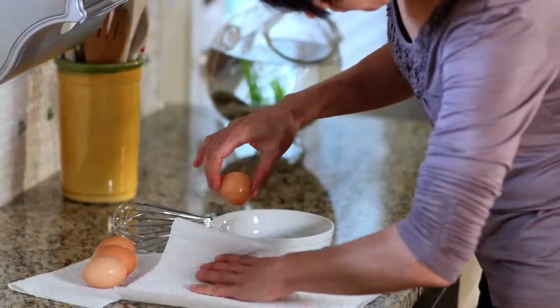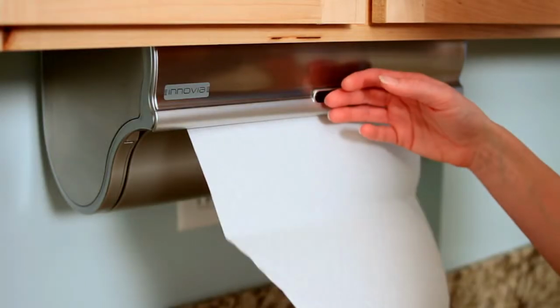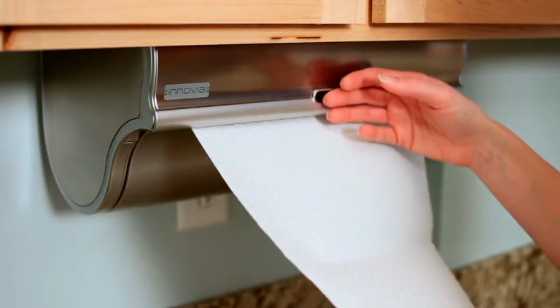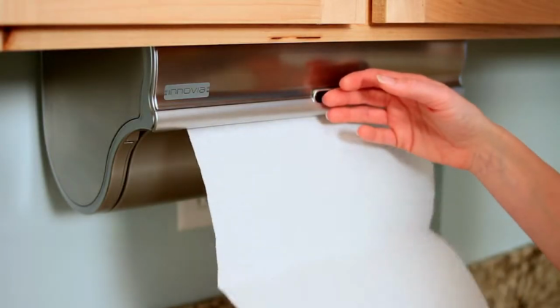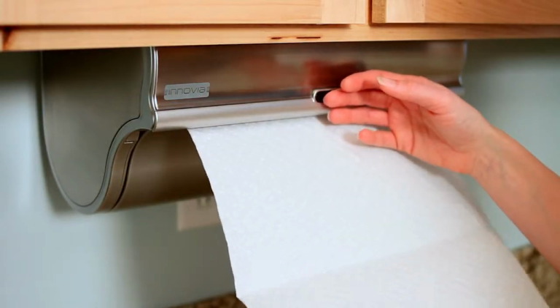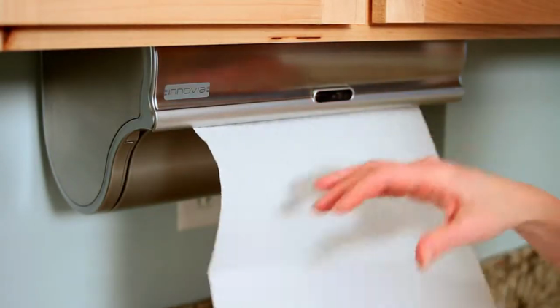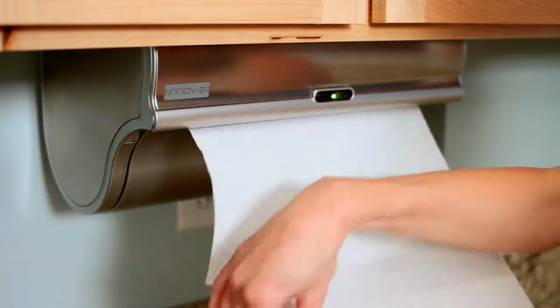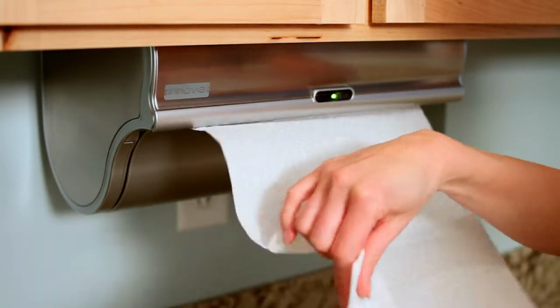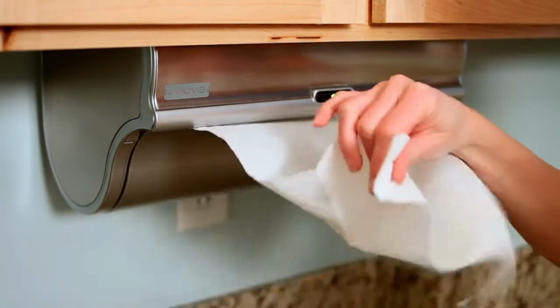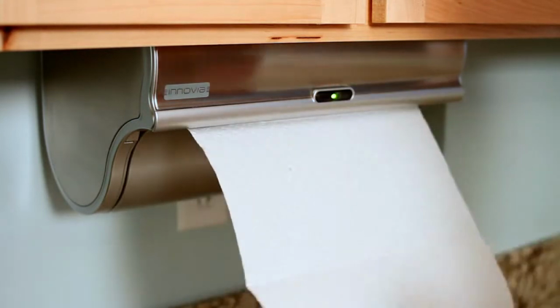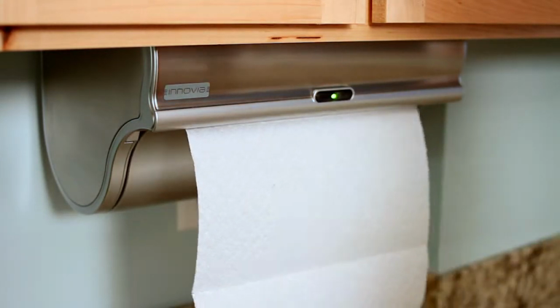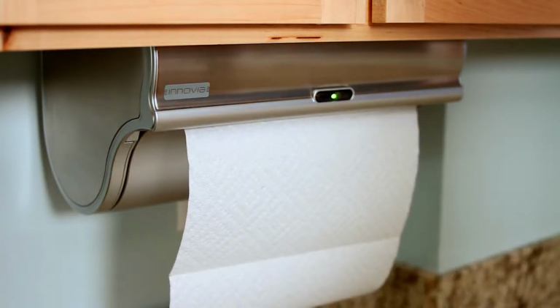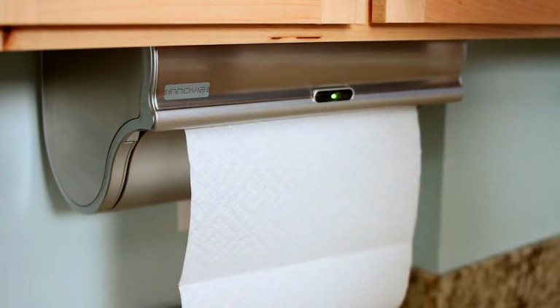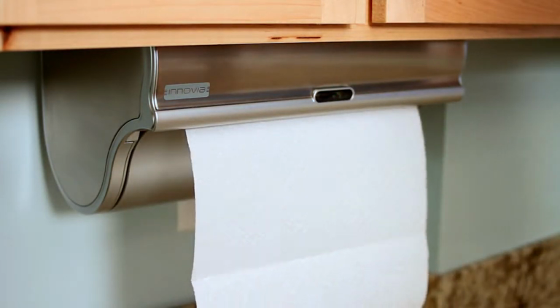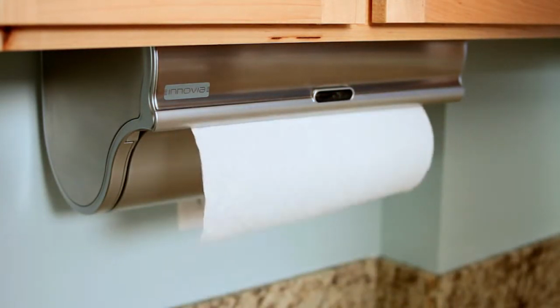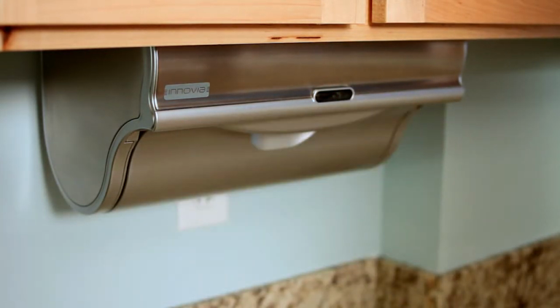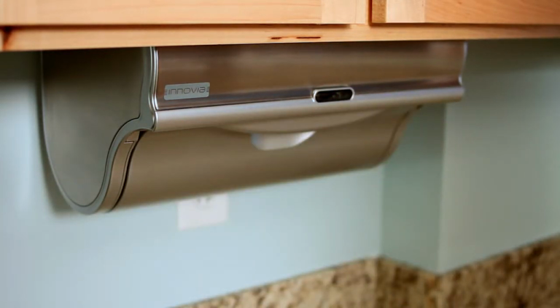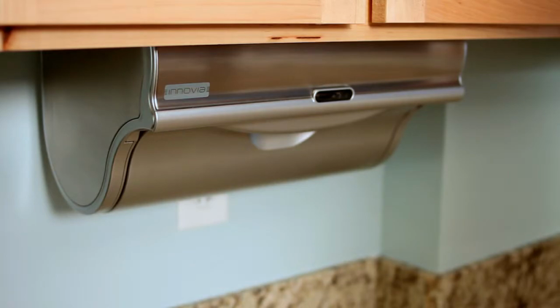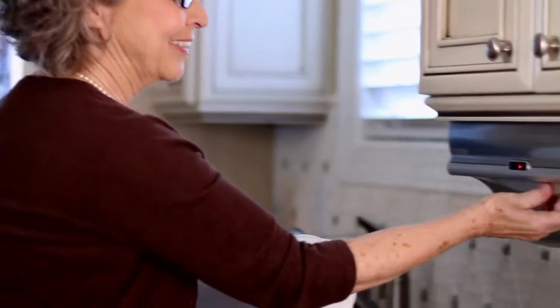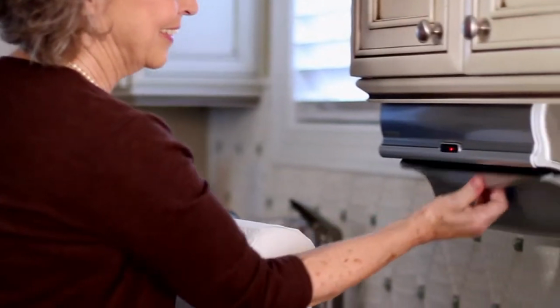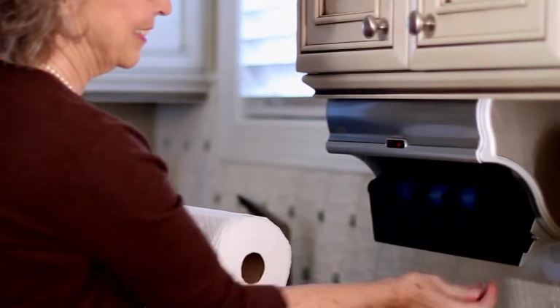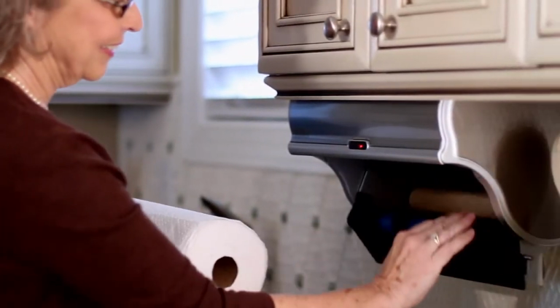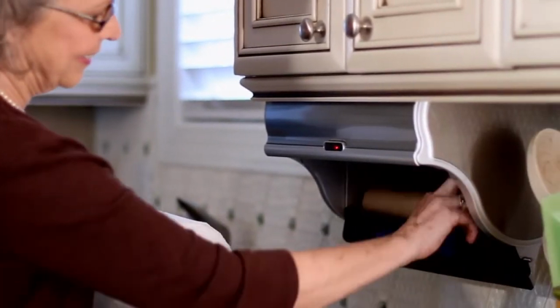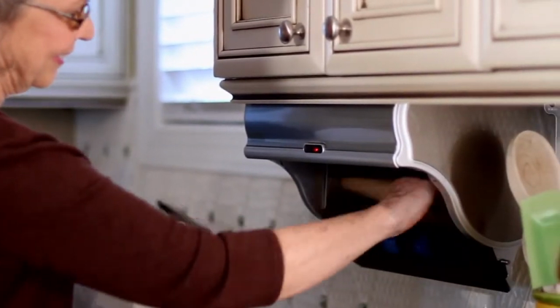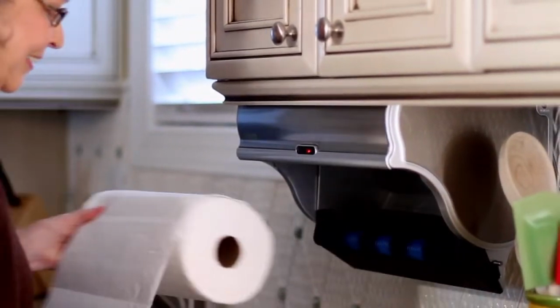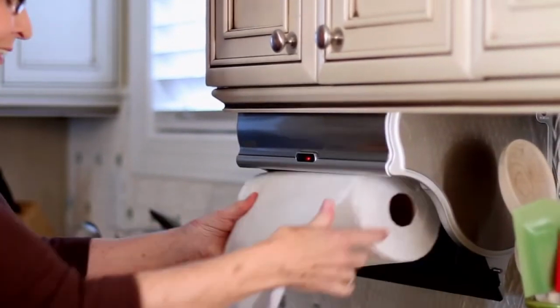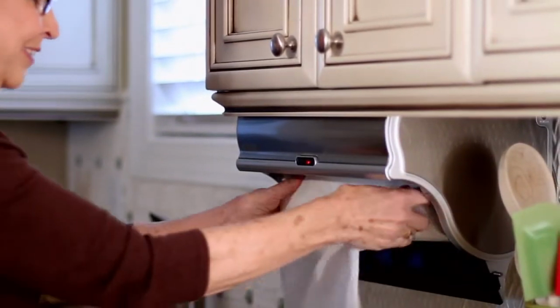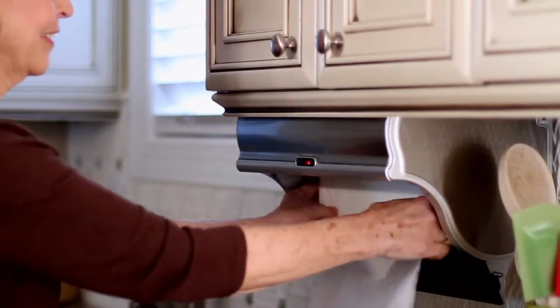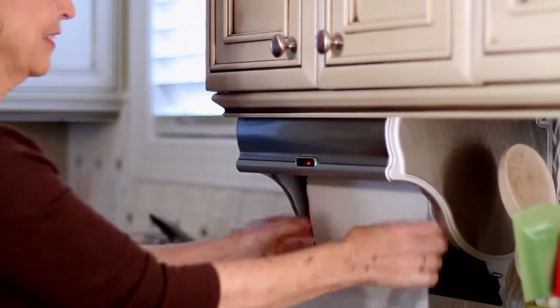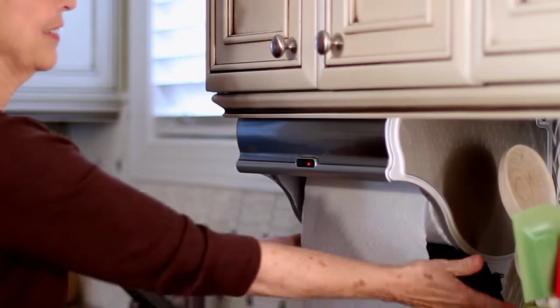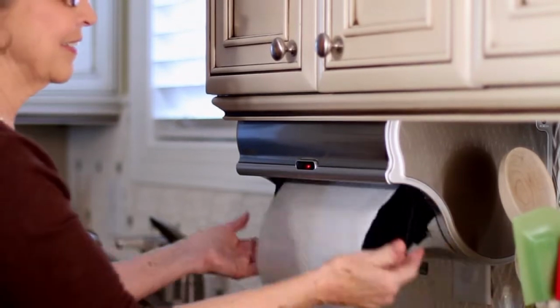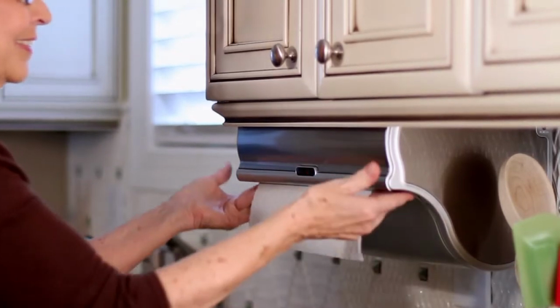And unlike any other dispenser, it automatically retracts unused sheets into its dry and clean compartment for later use. Restock a new roll of nearly any brand or size in seconds, even if you only have one hand free.